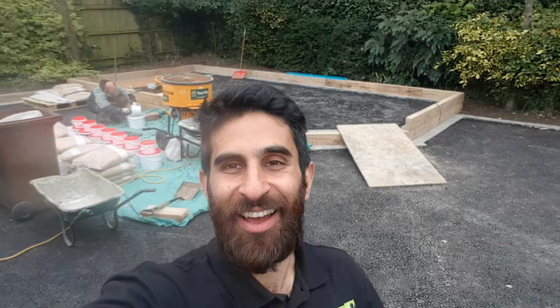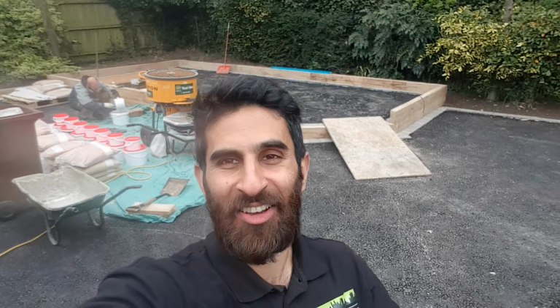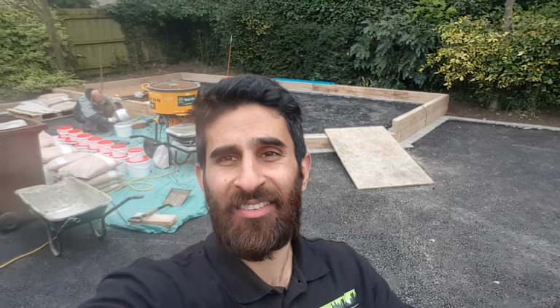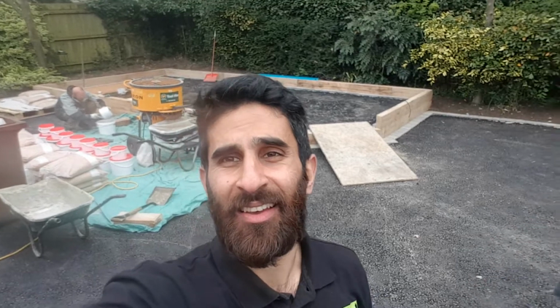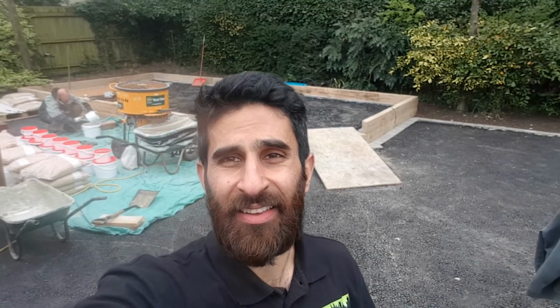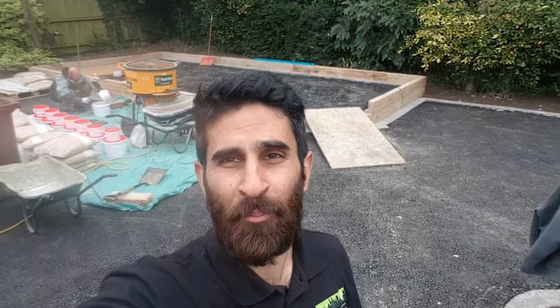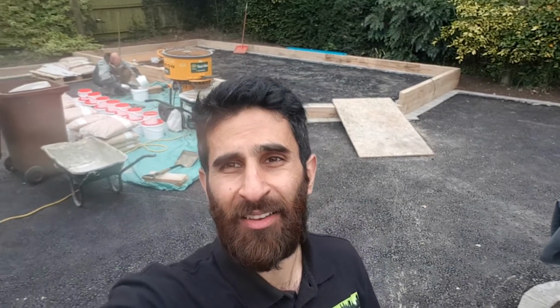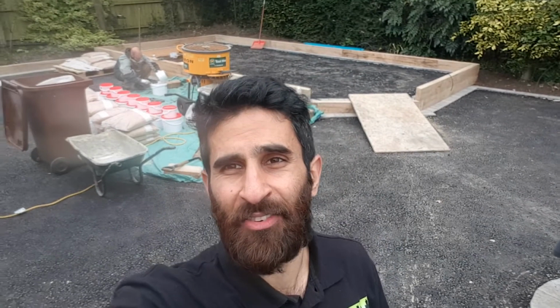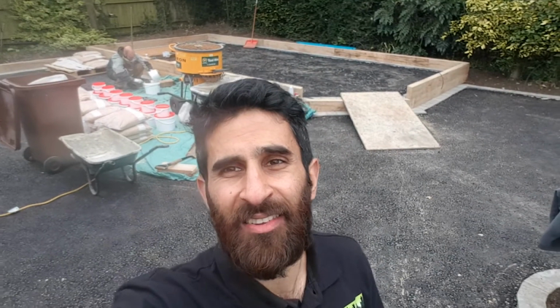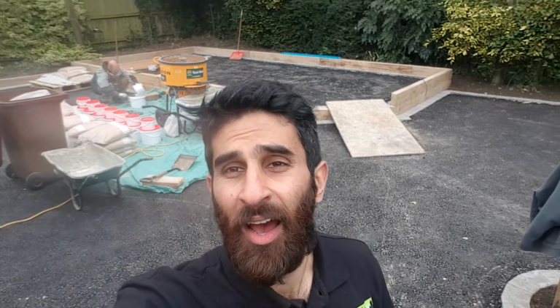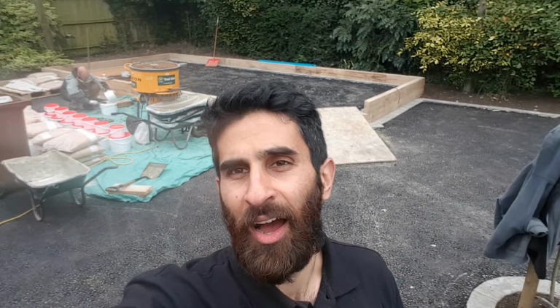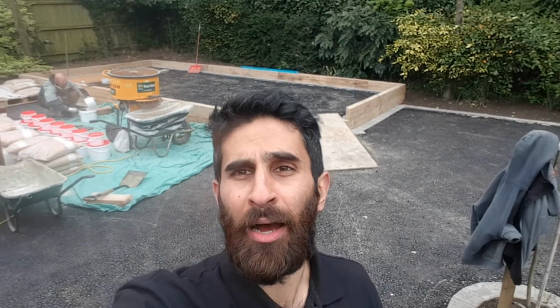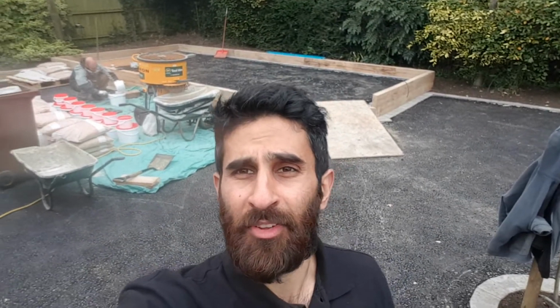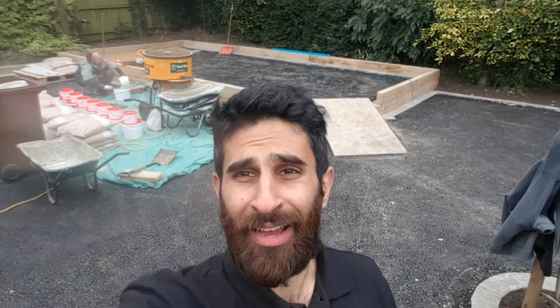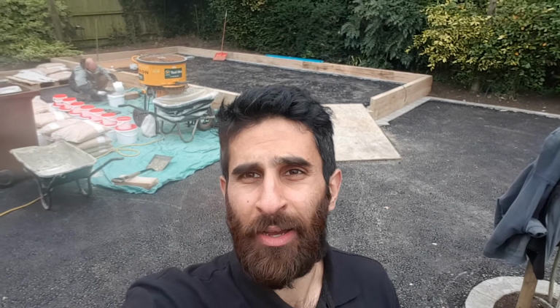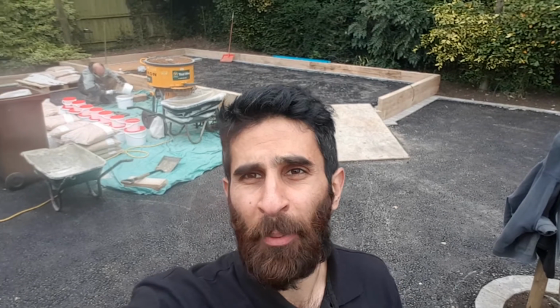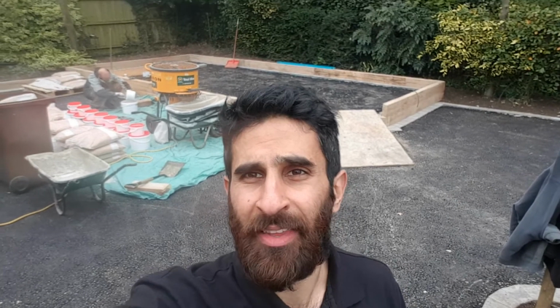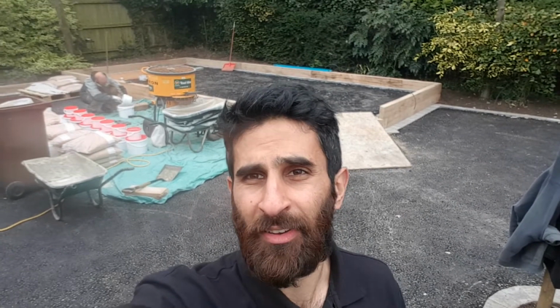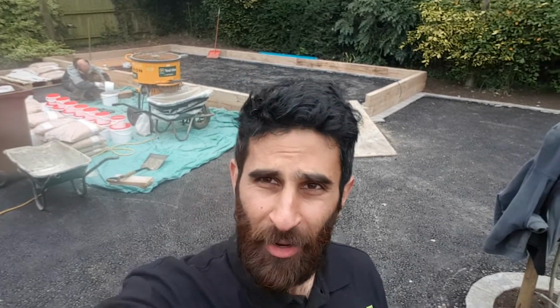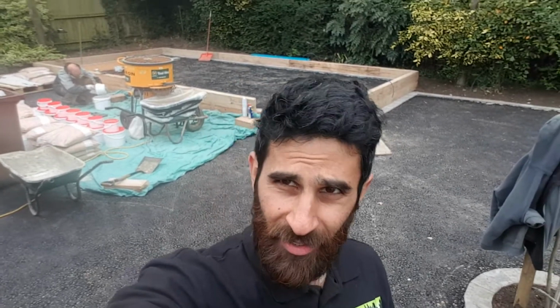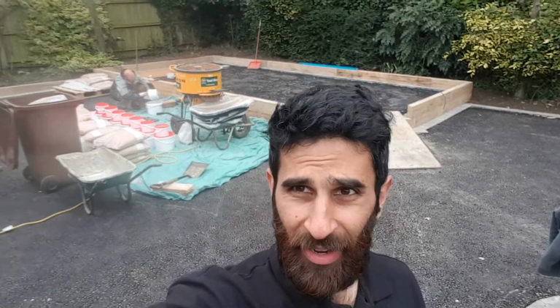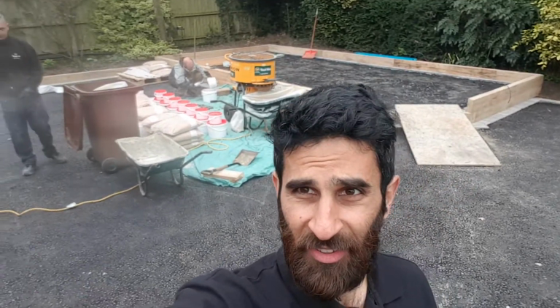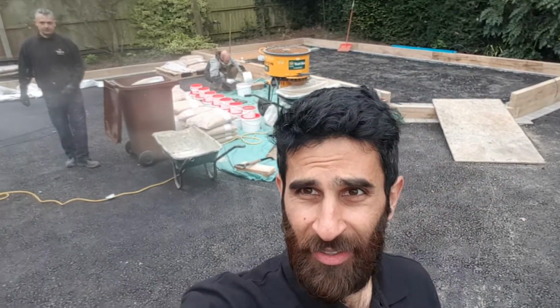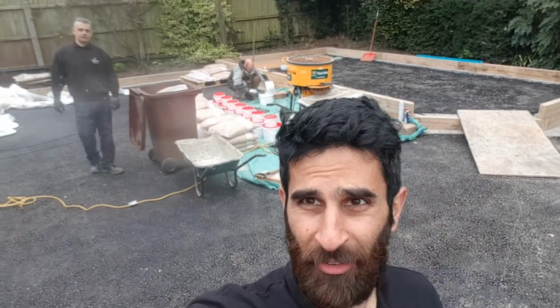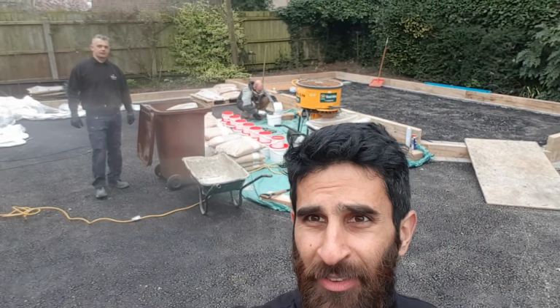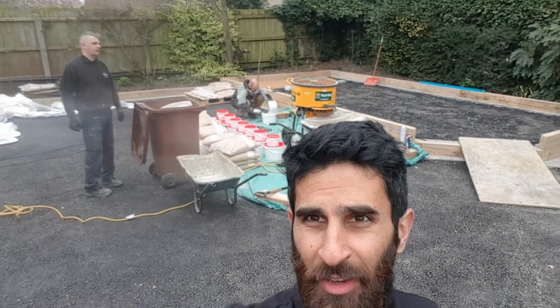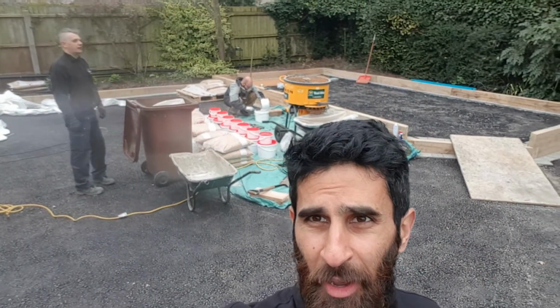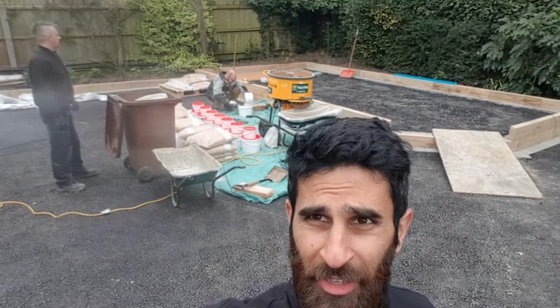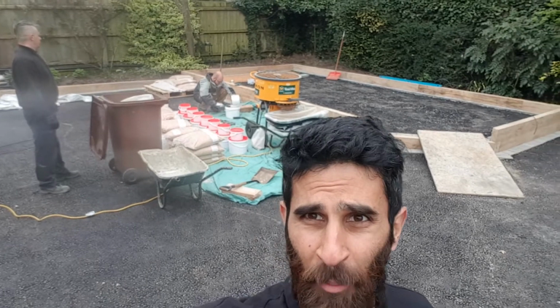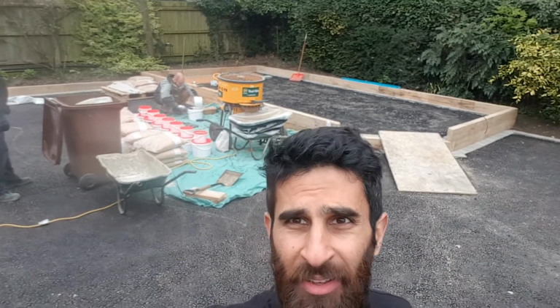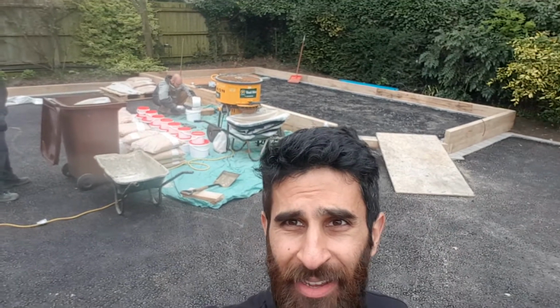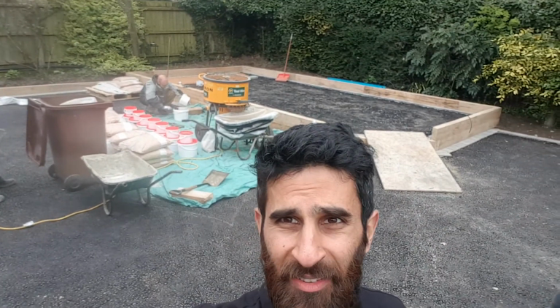Hello guys, Zedd here from Best Garden Services. So today we're applying the resin bound. As you can see in the background, my colleague Rob and Dylan are mixing.